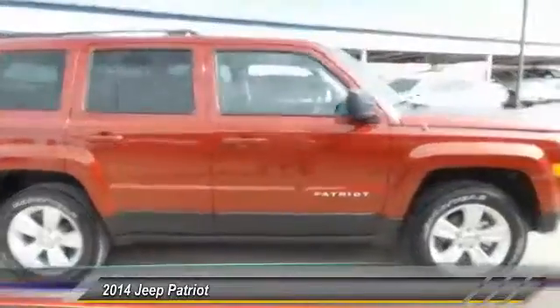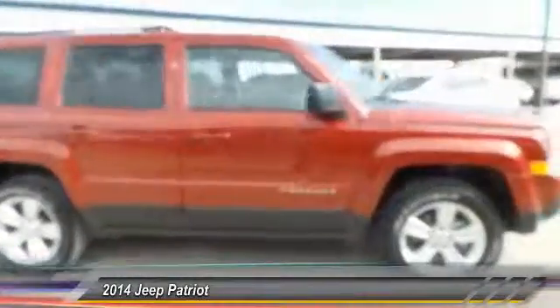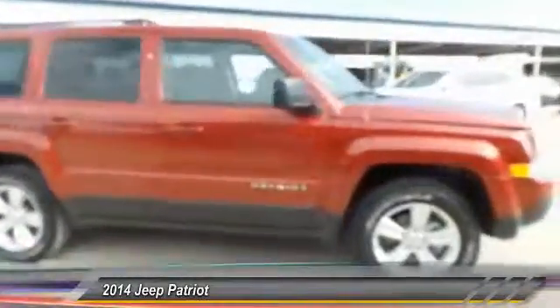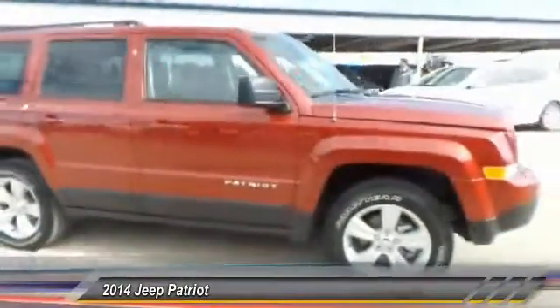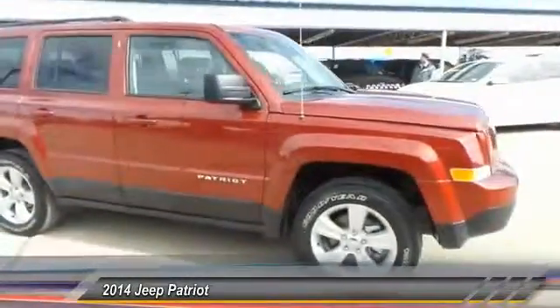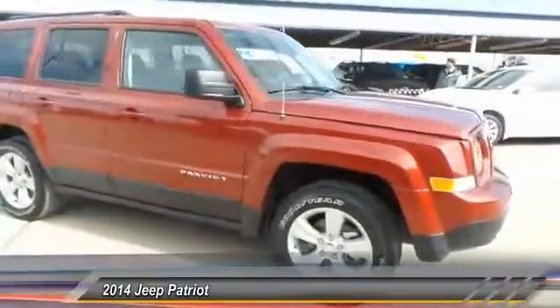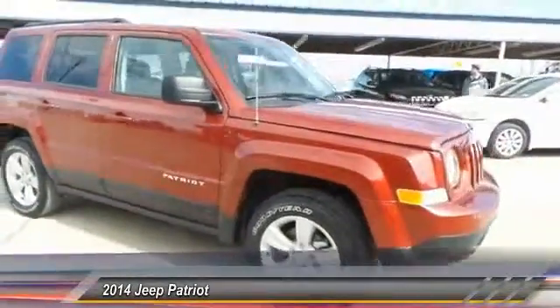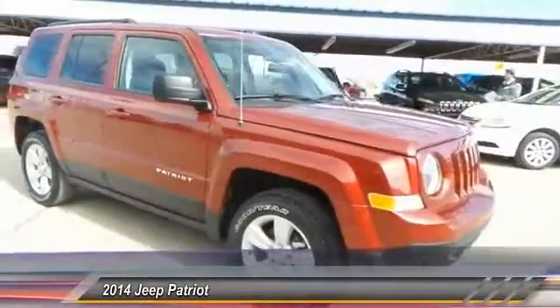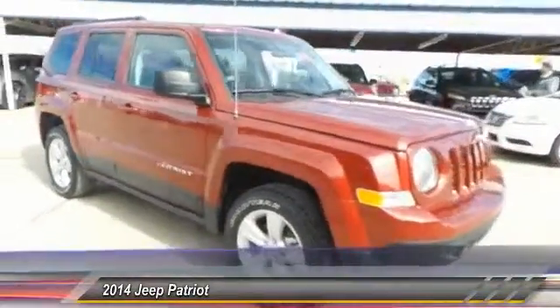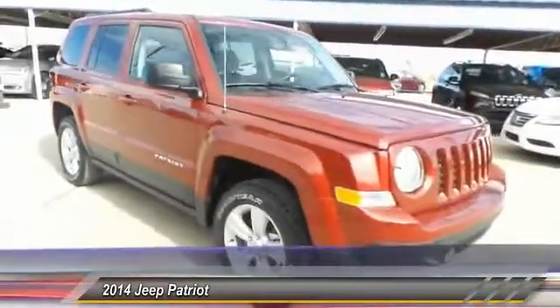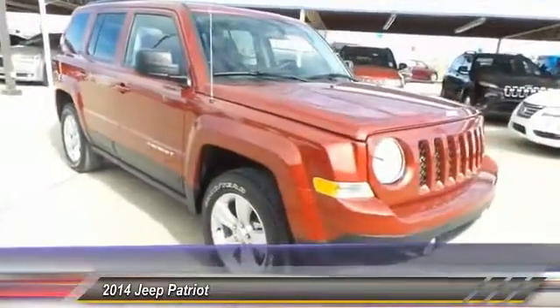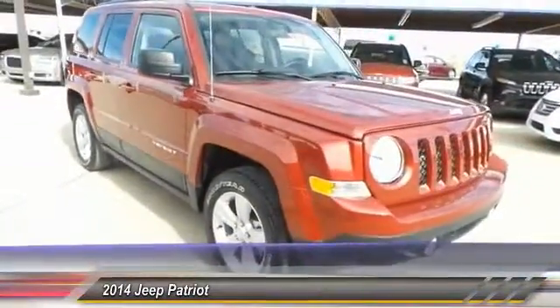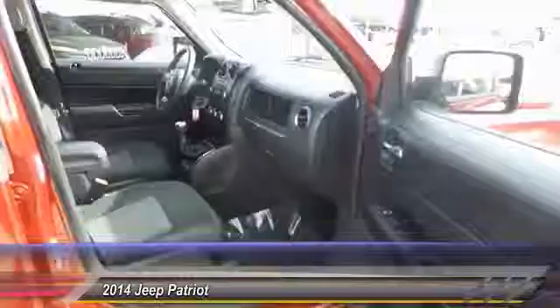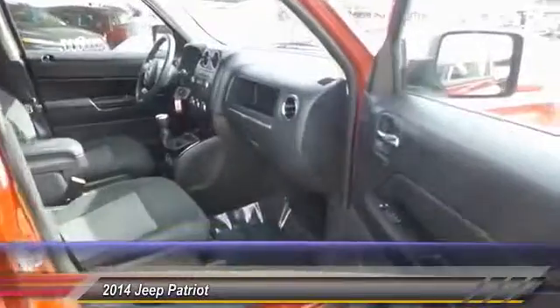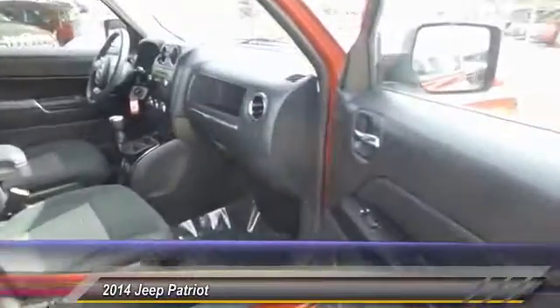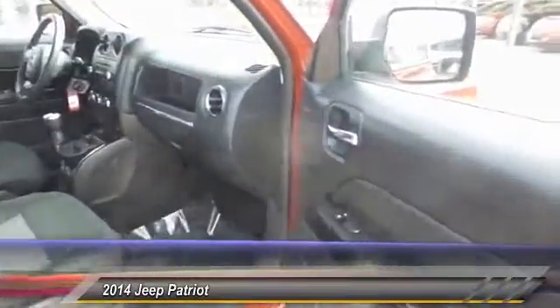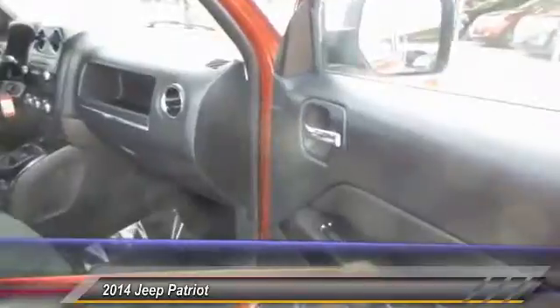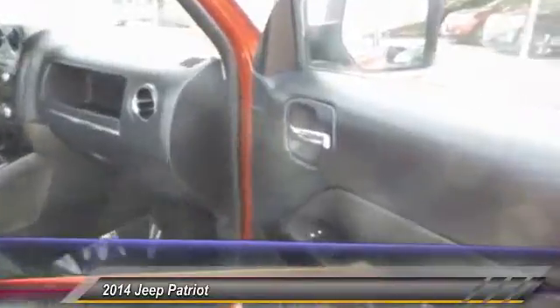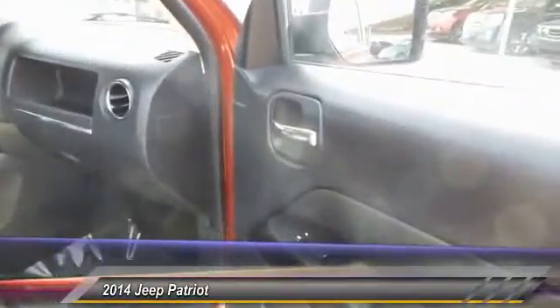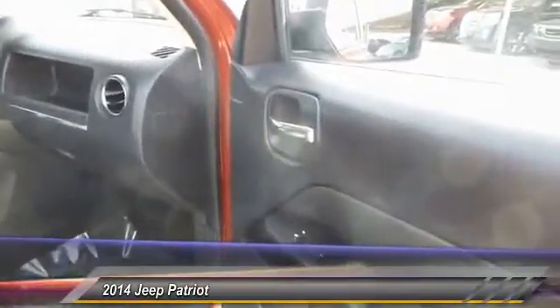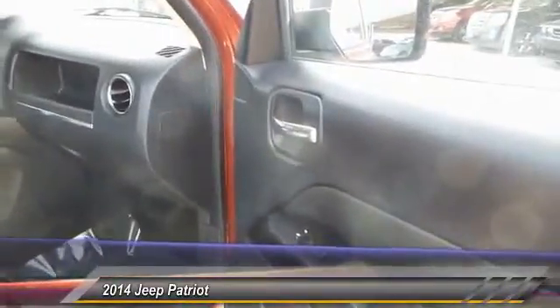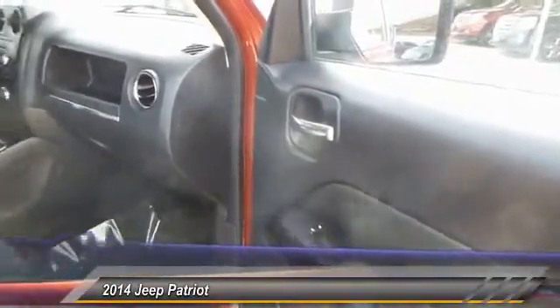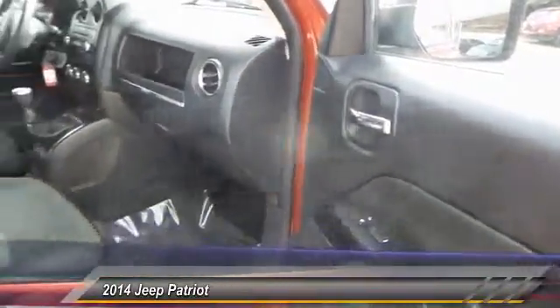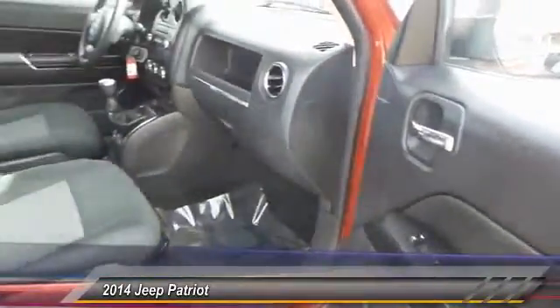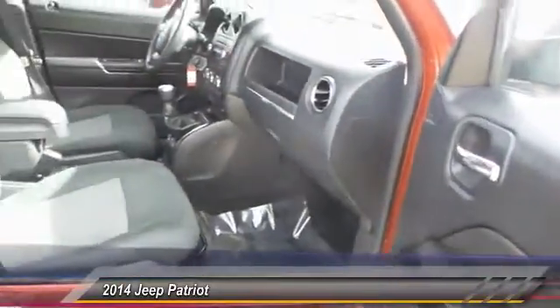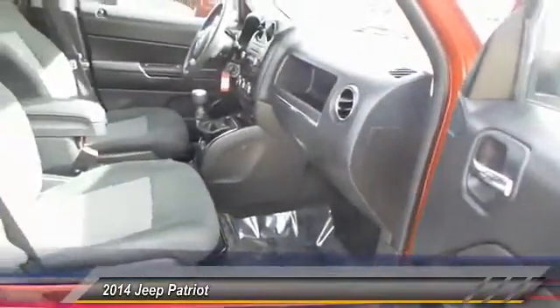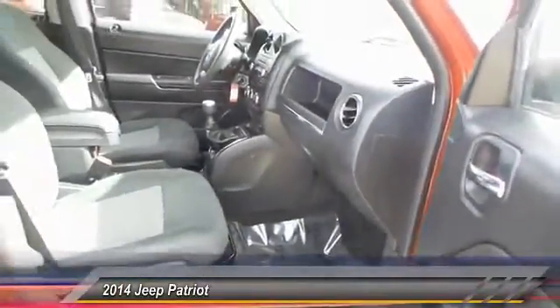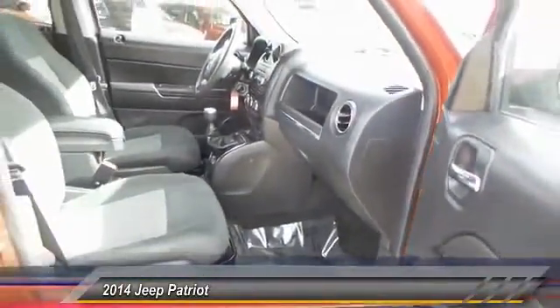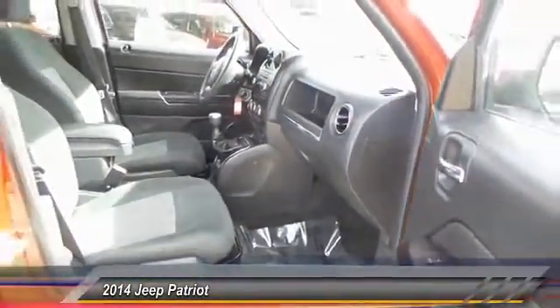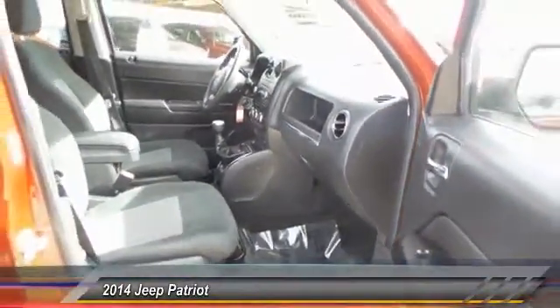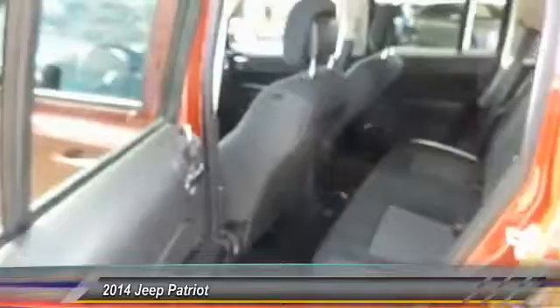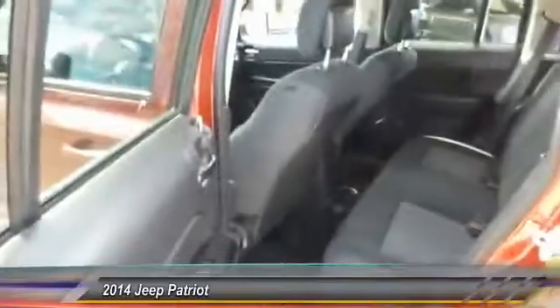The Patriot has plenty of room inside for any size family. This vehicle has less than 20,000 miles. Here are some of this vehicle's great options.